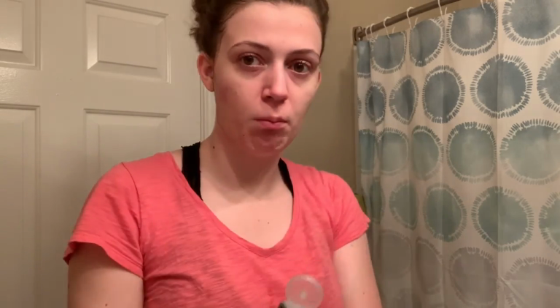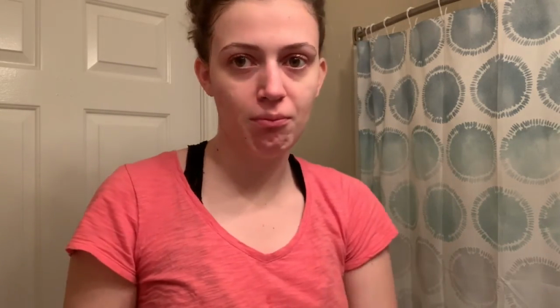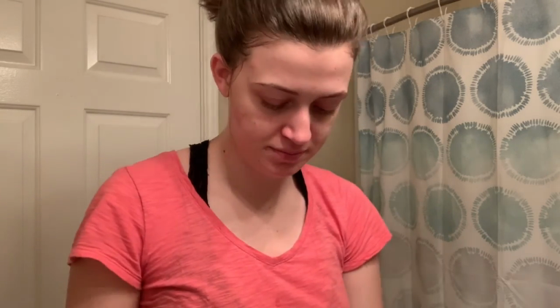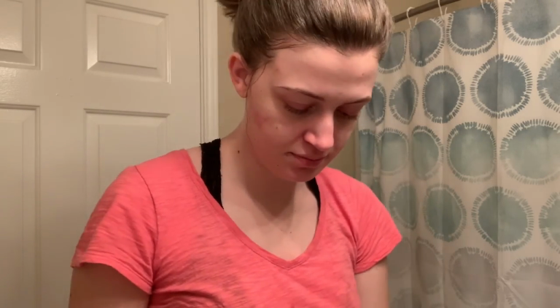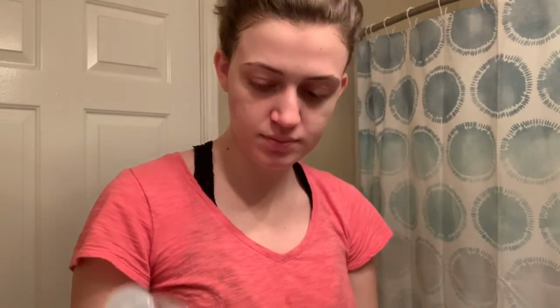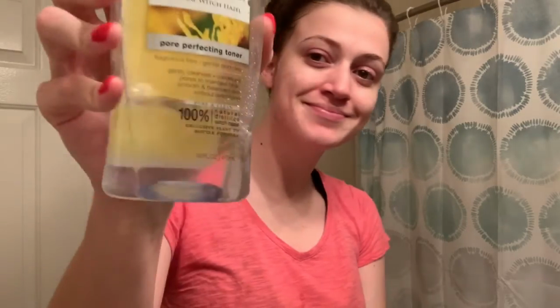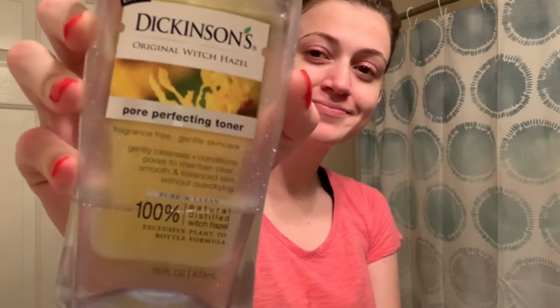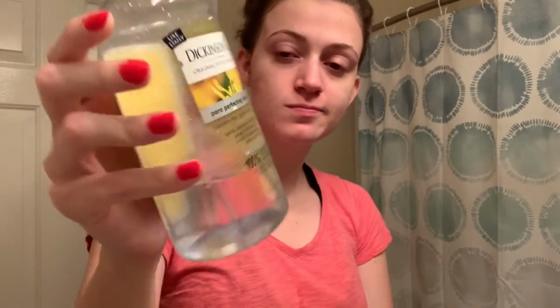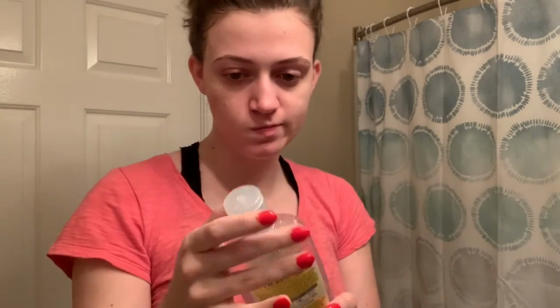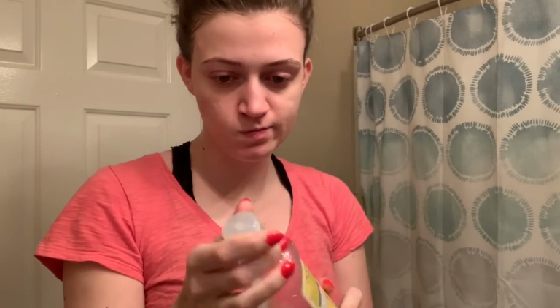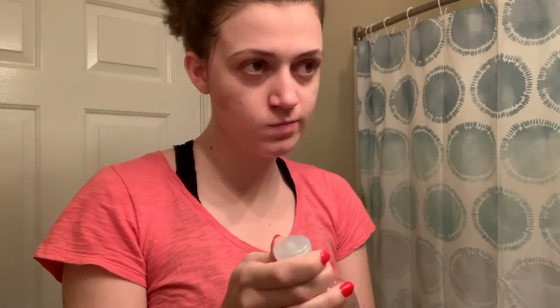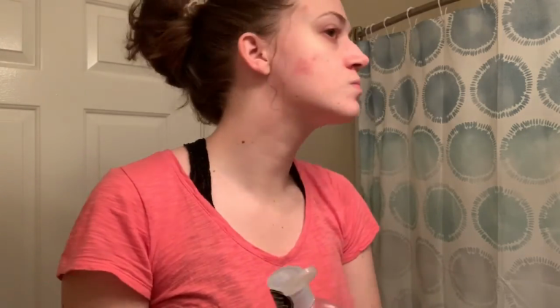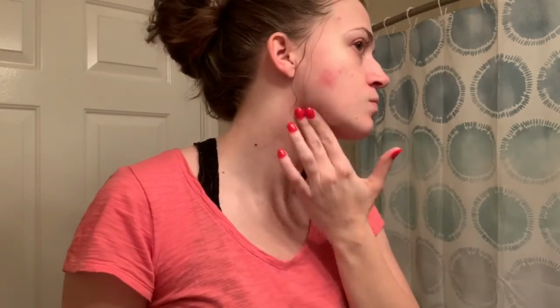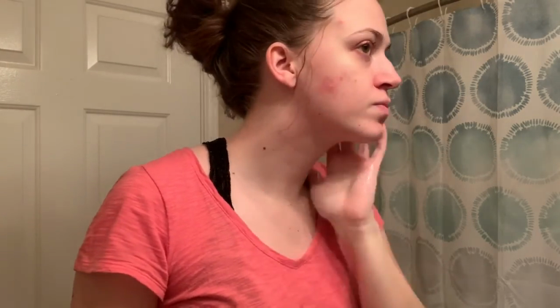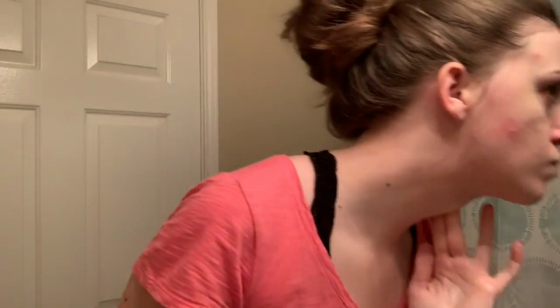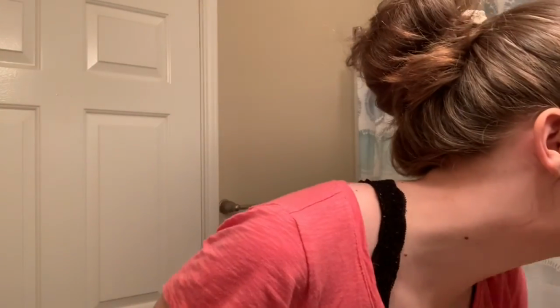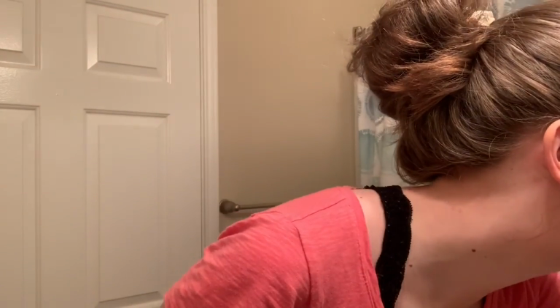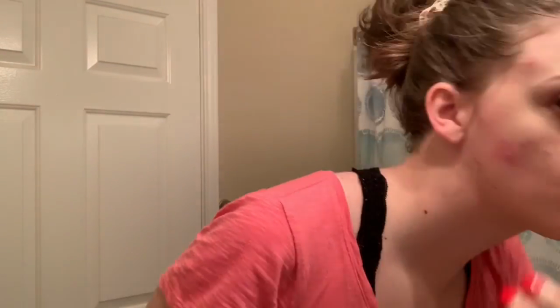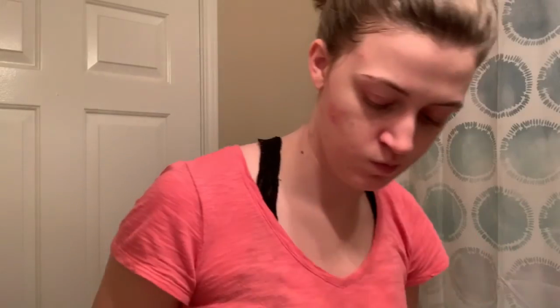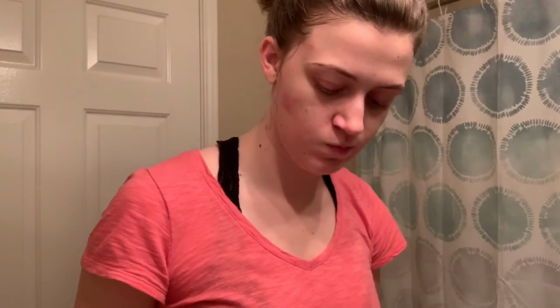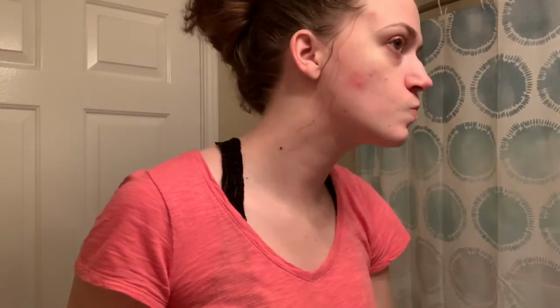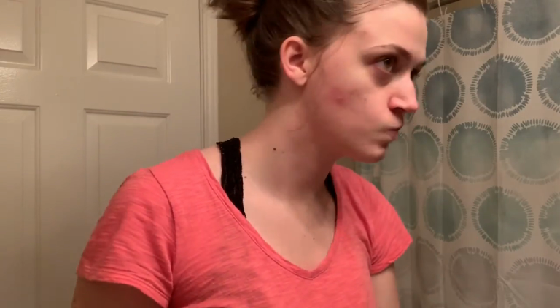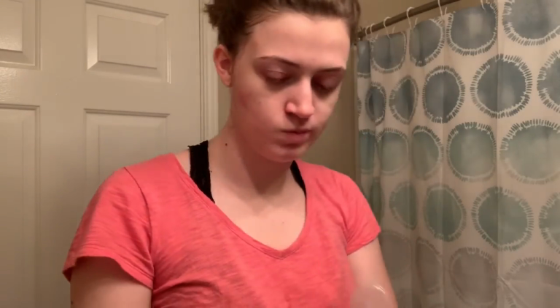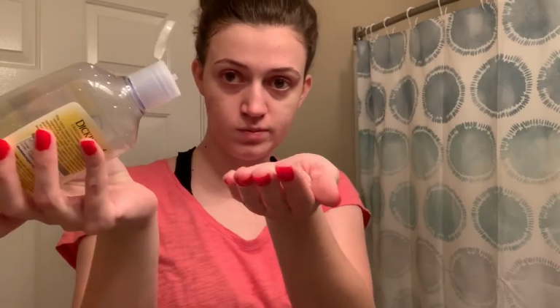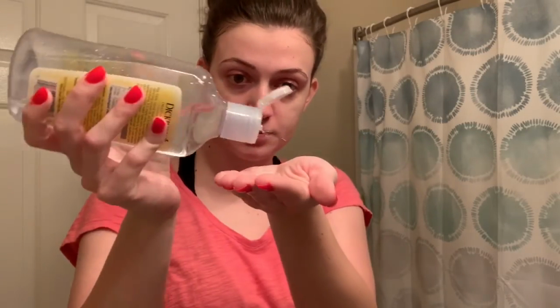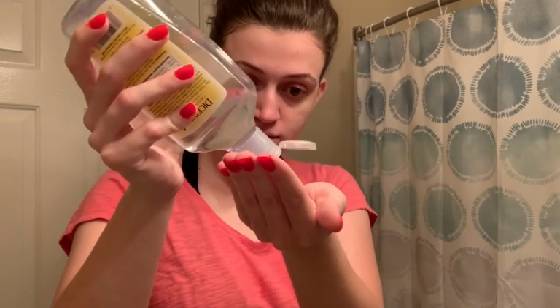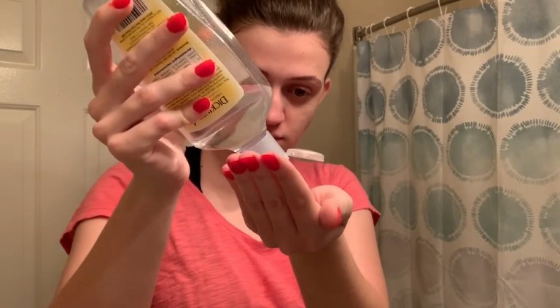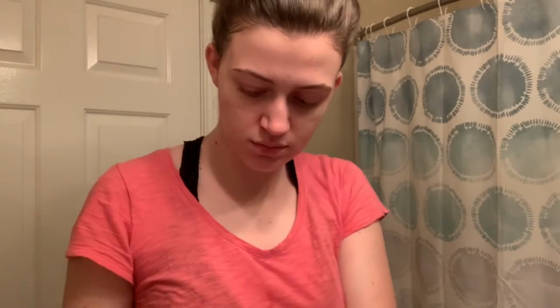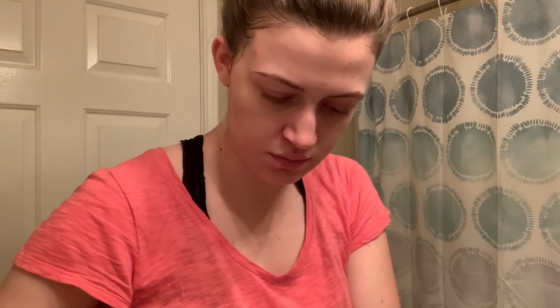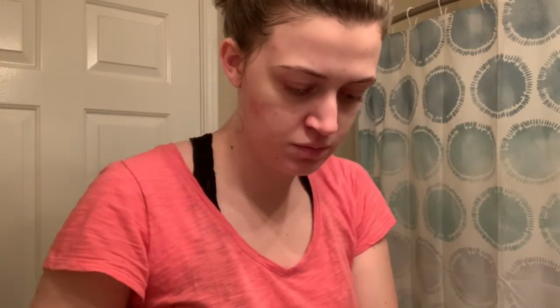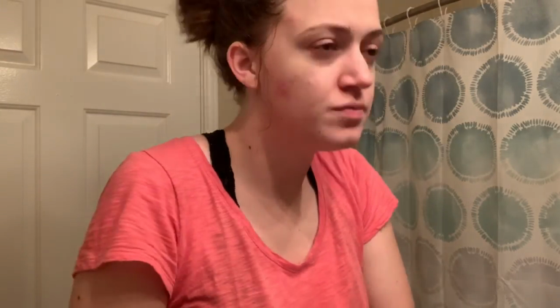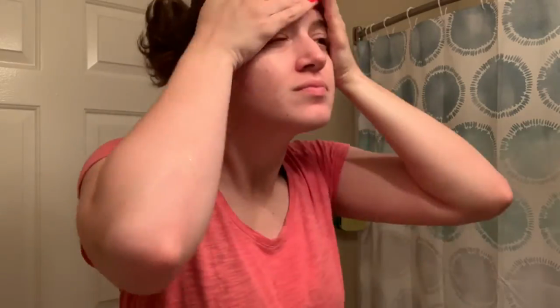Then I'm going in with my toner, but not before I forget that I didn't show it to you — and then I show it to you, recognize a breakout, and get a little sad.